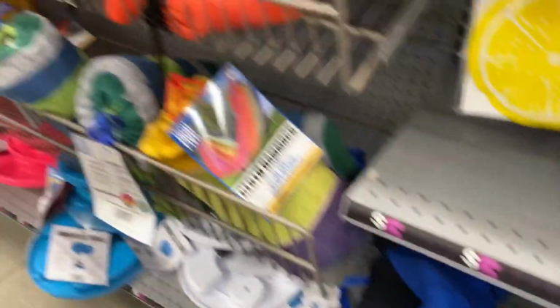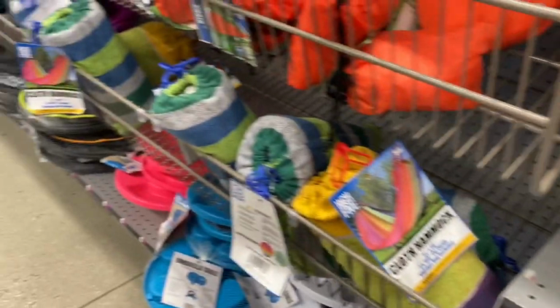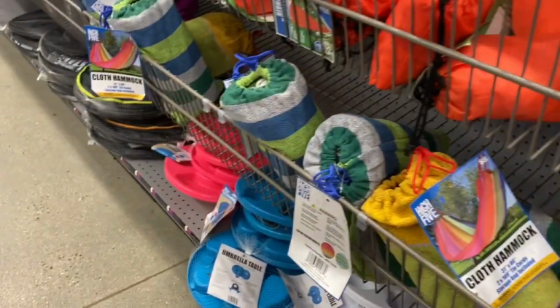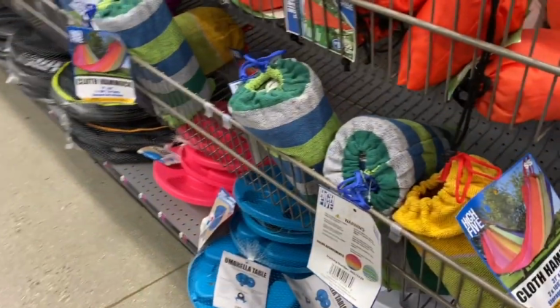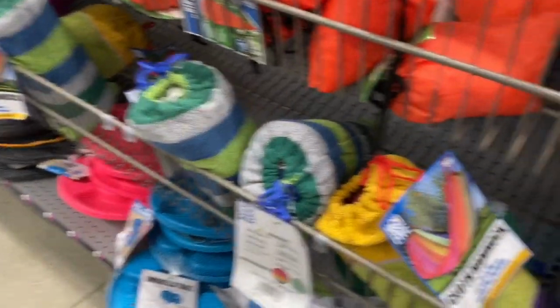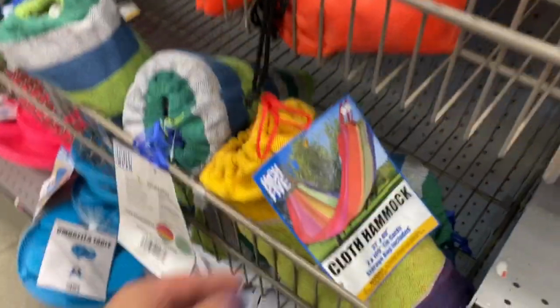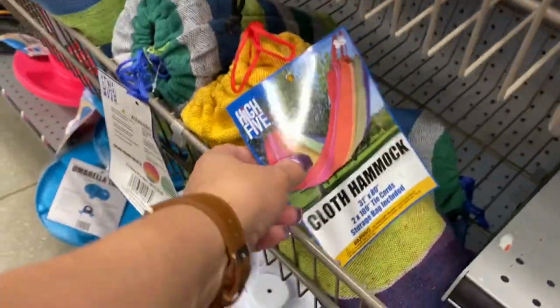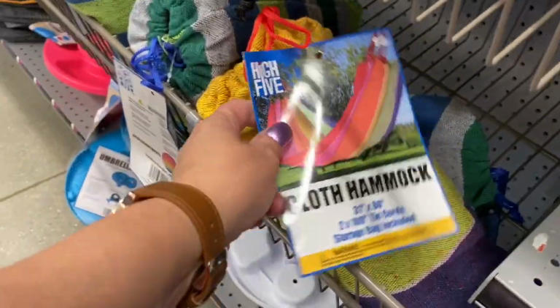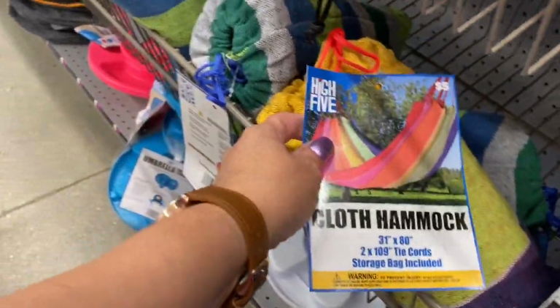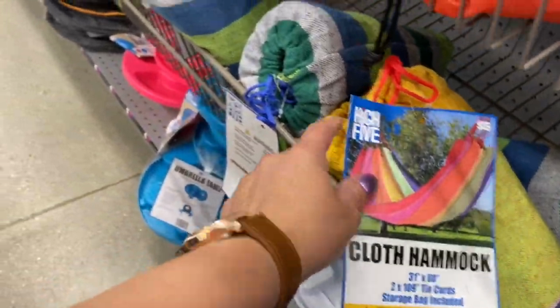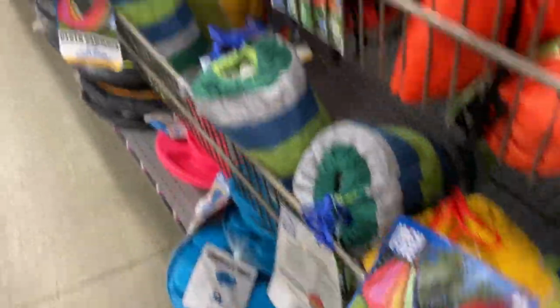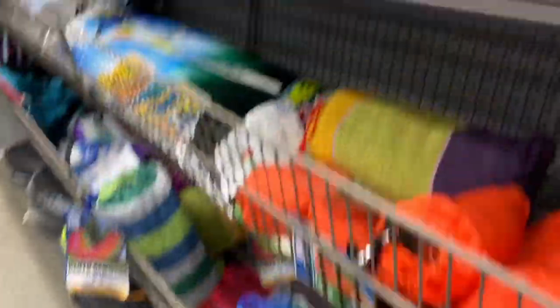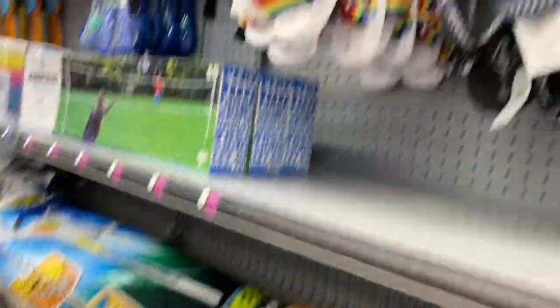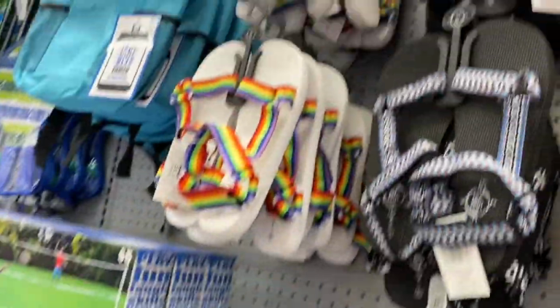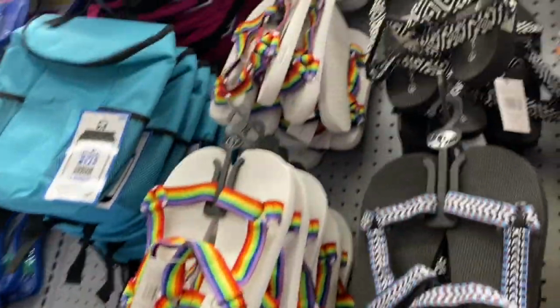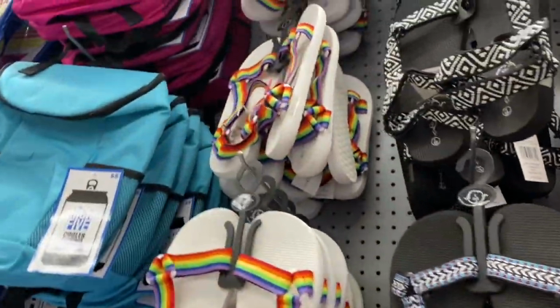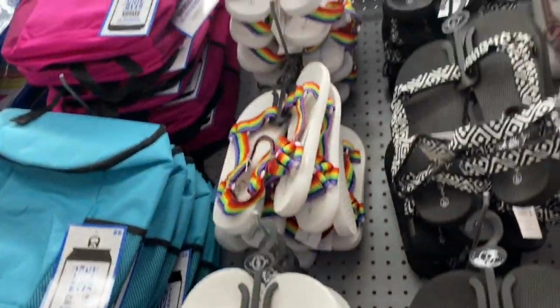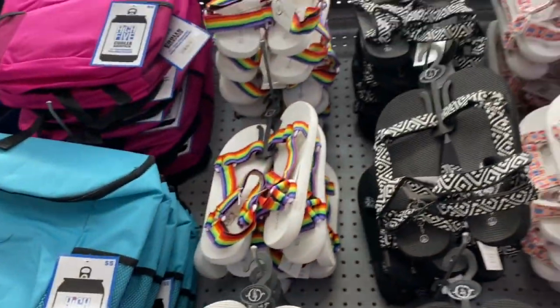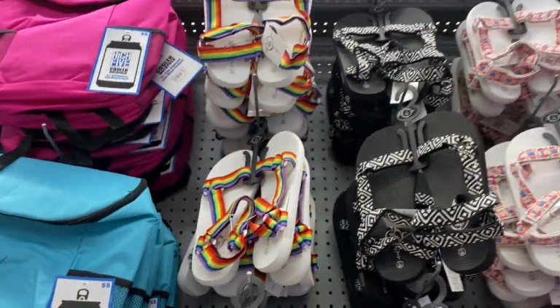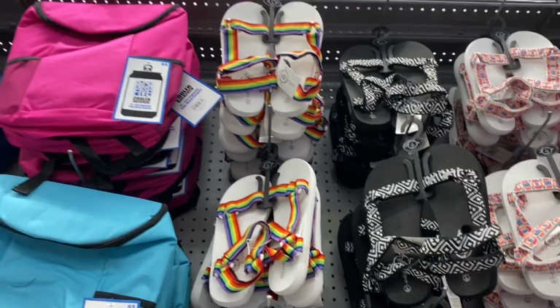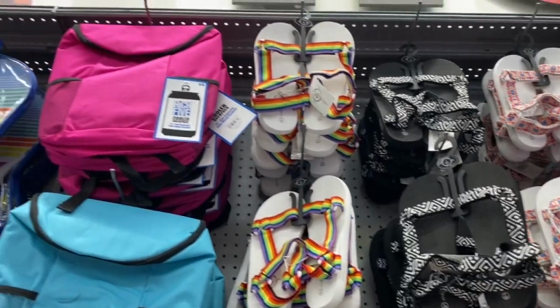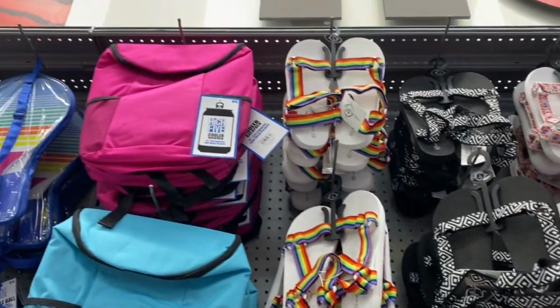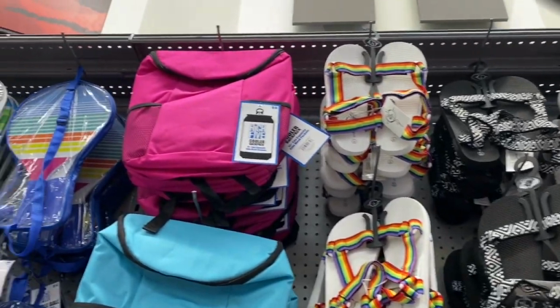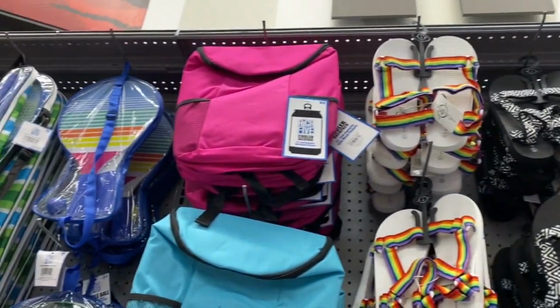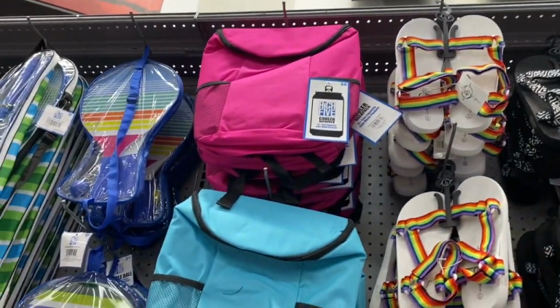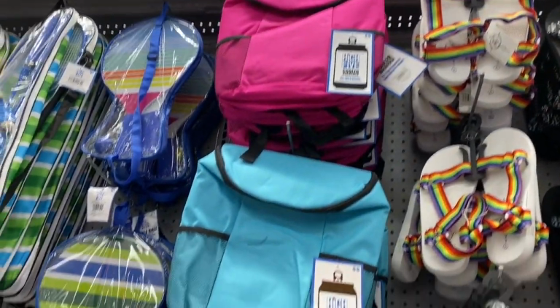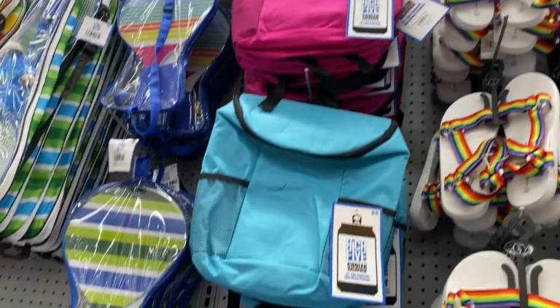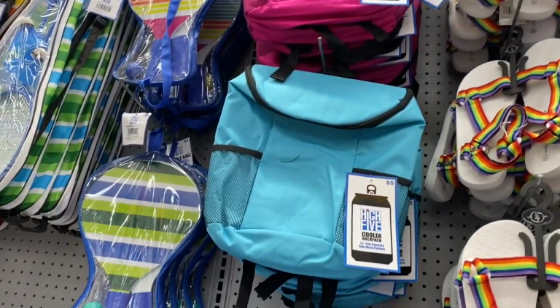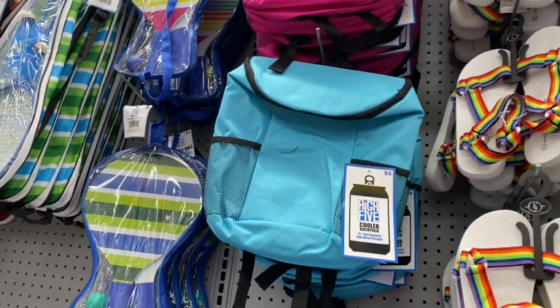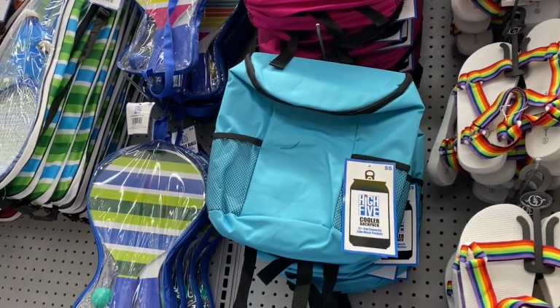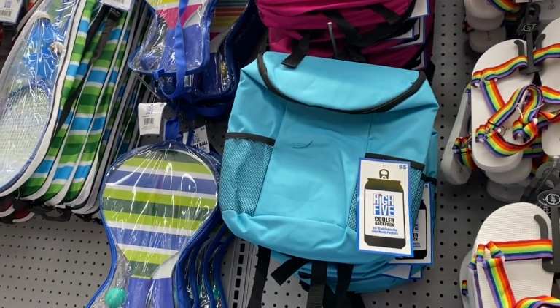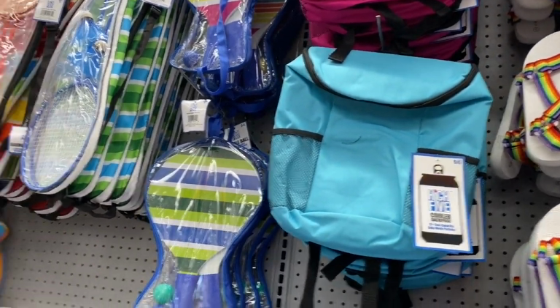It's pretty neat guys. Look — the cloth hammock. That's pretty neat. And you have the sandals. And the cooler backpack — I like that. That's a nice idea.